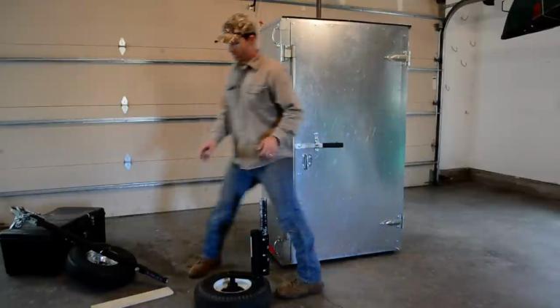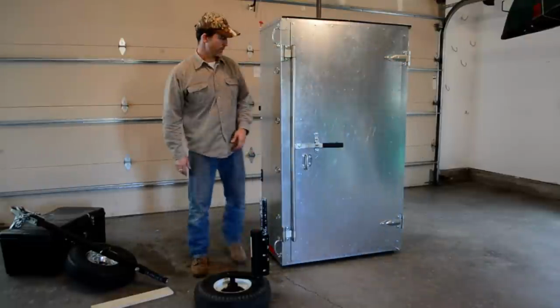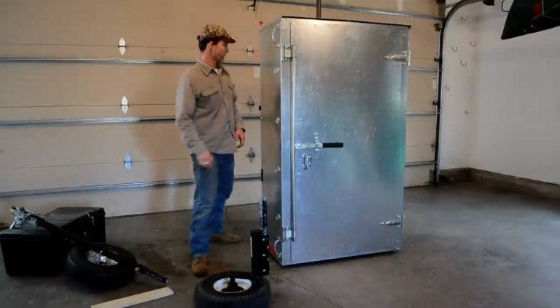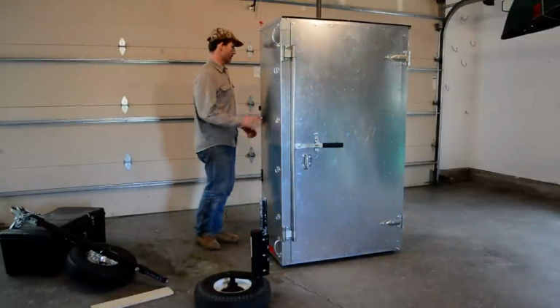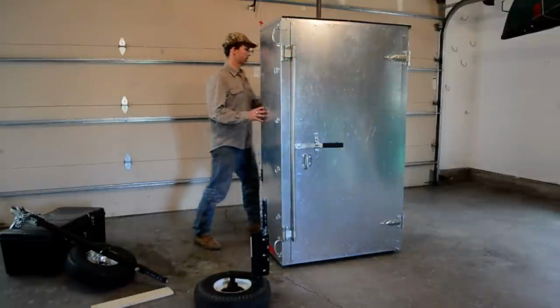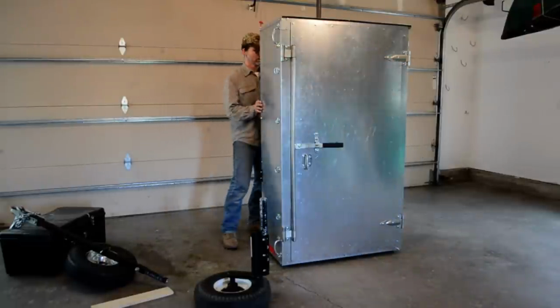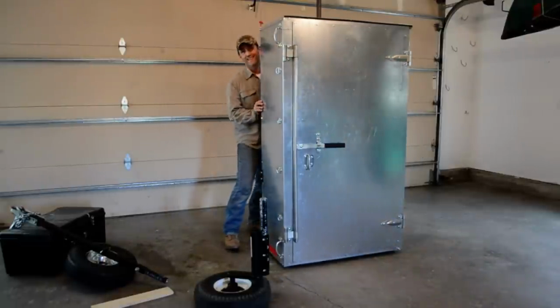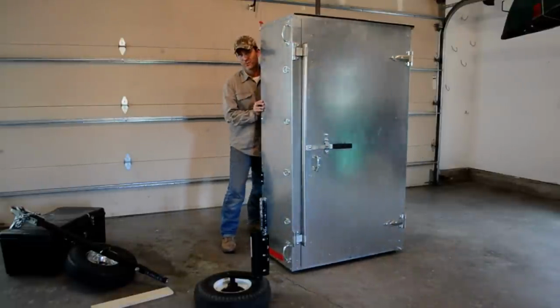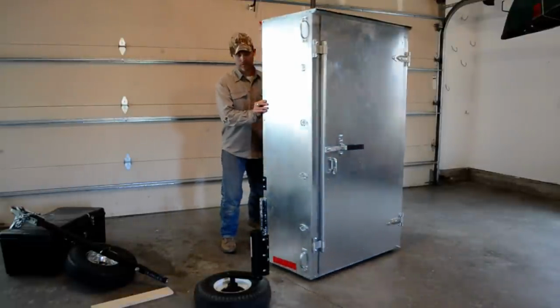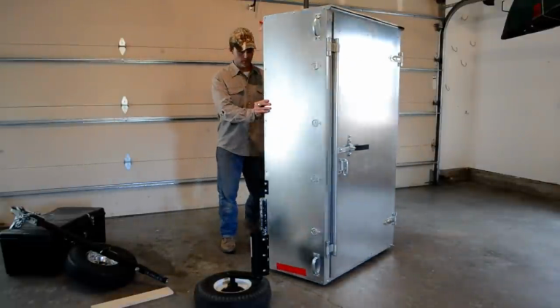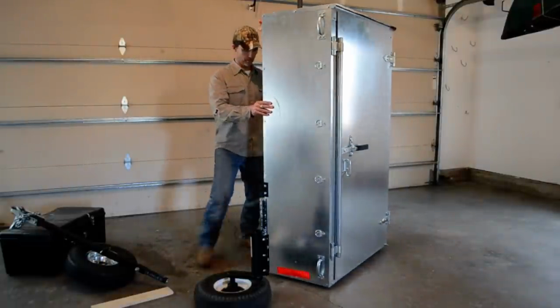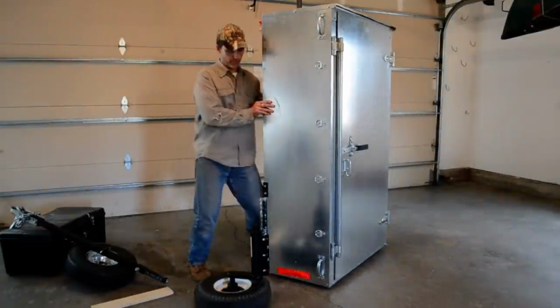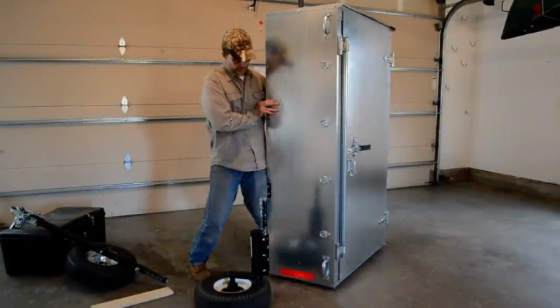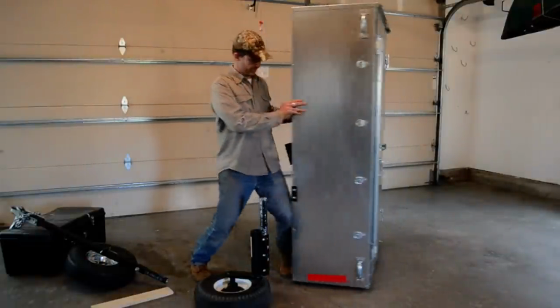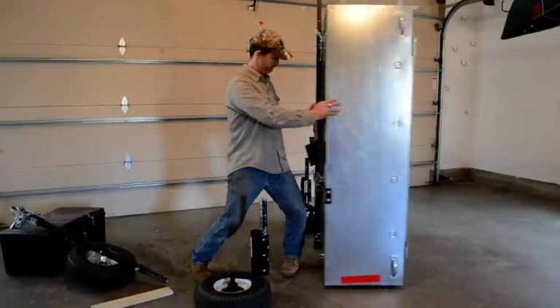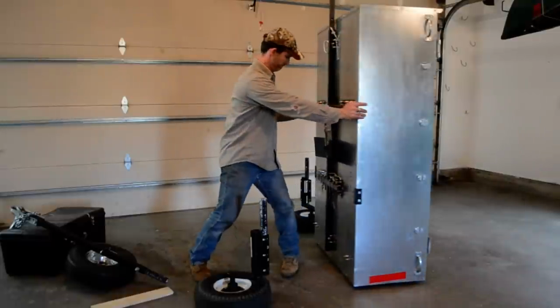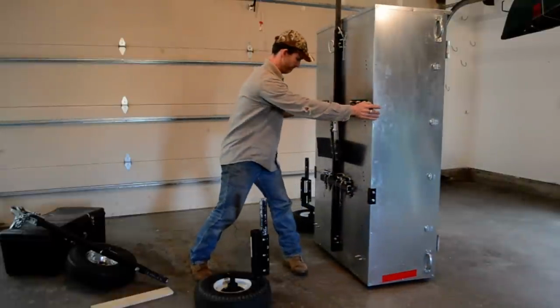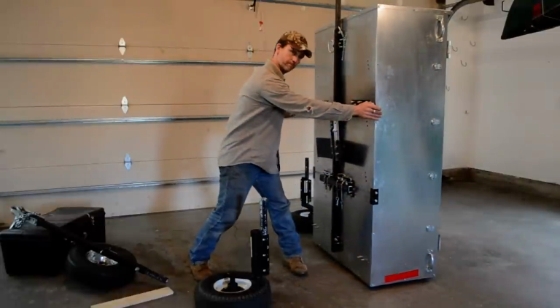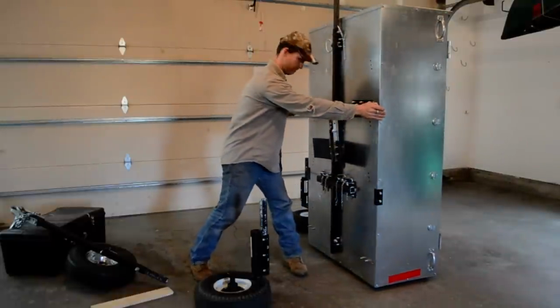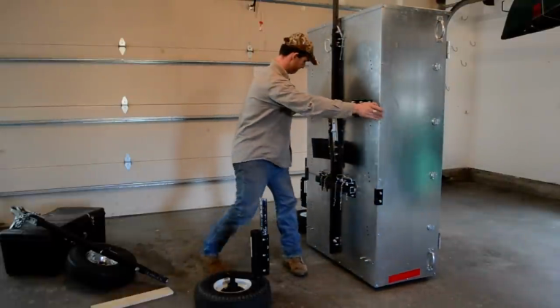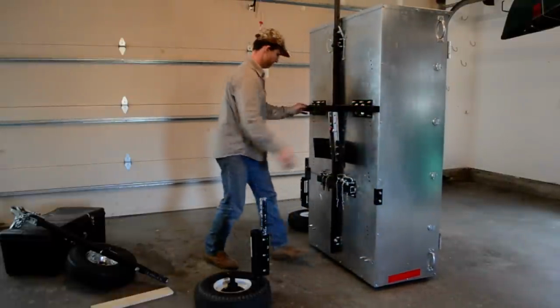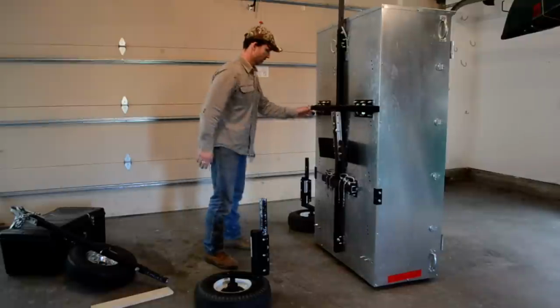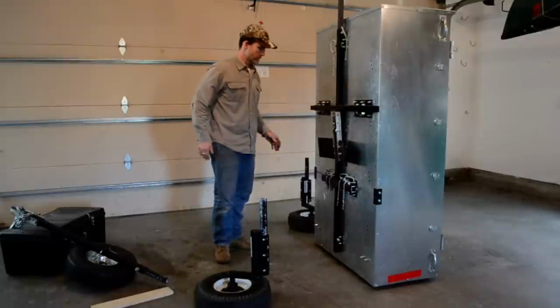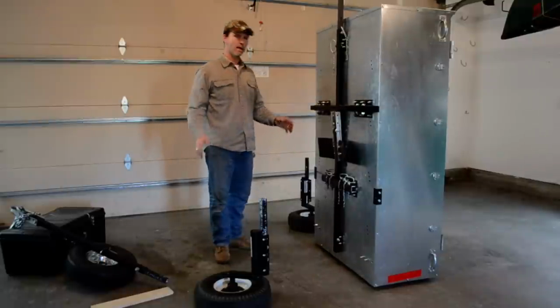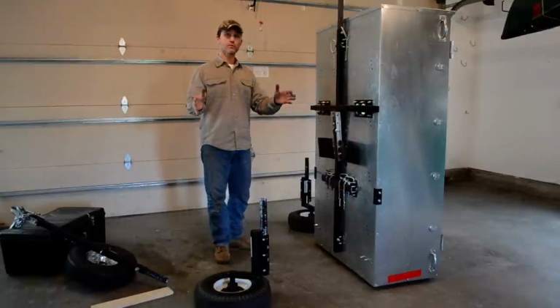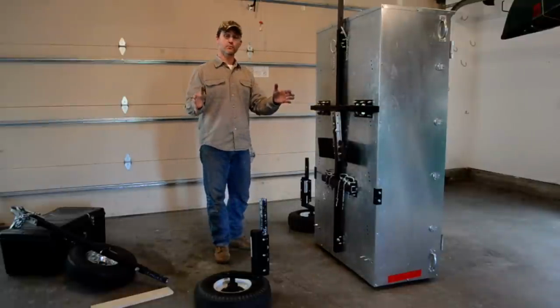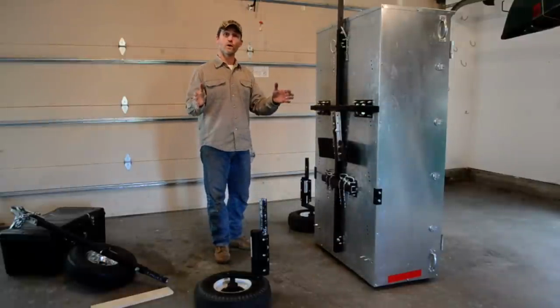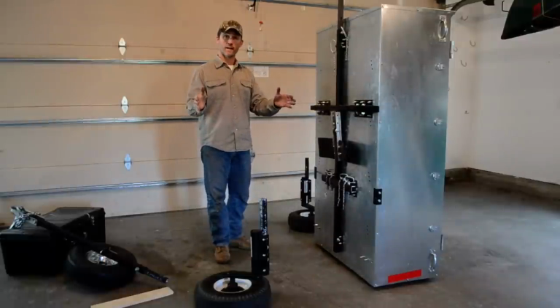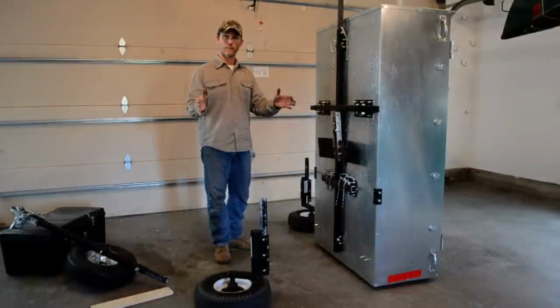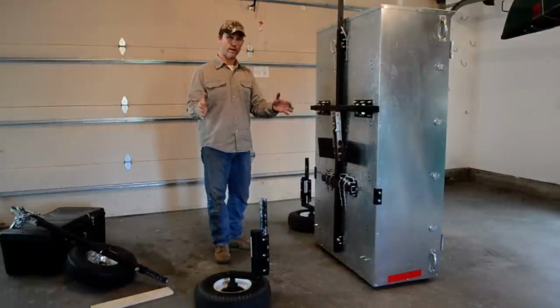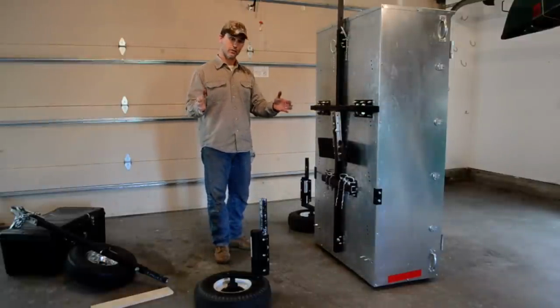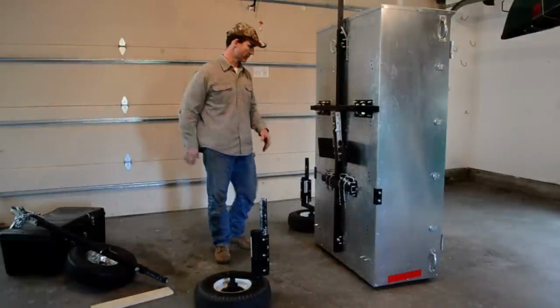Now swinging around on the caster ring wheels you can see the frame. I'm going to do this transition with one hand behind my back to show the simplicity.